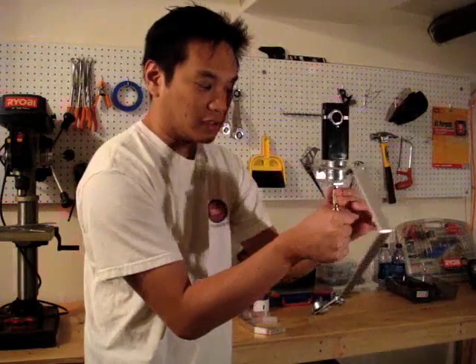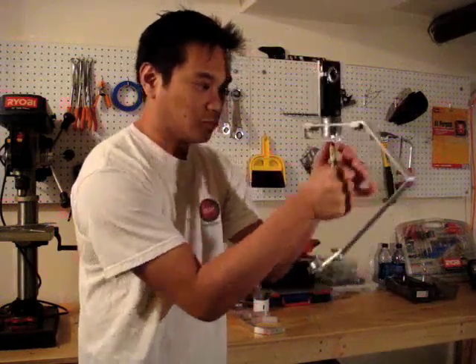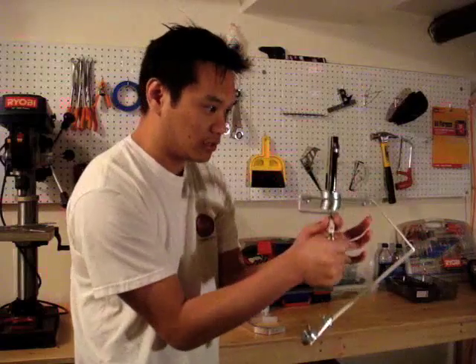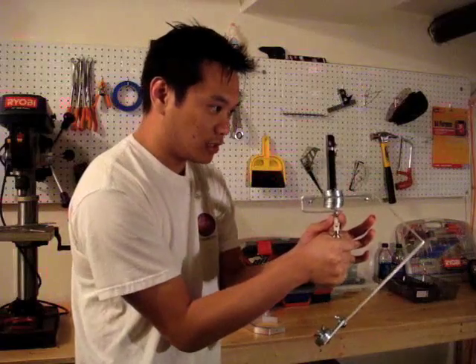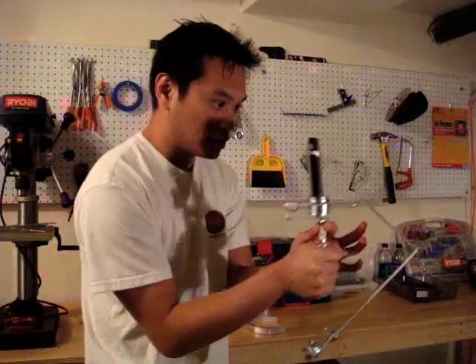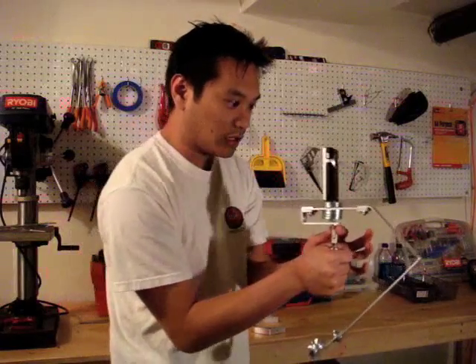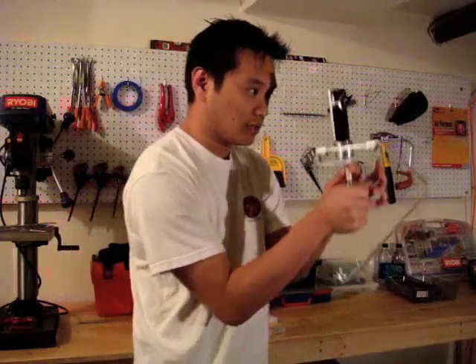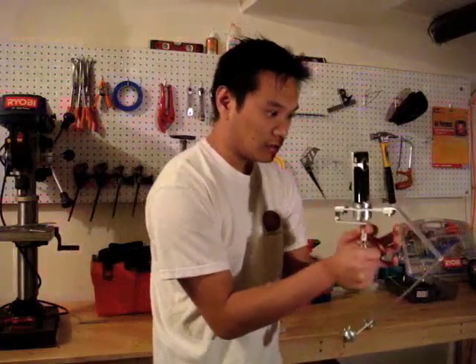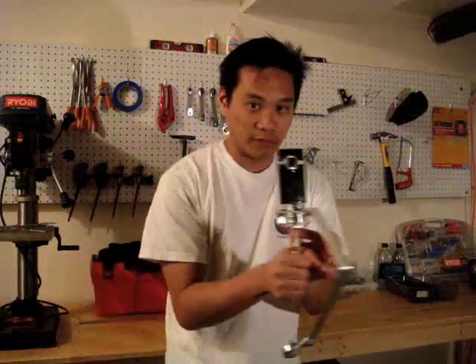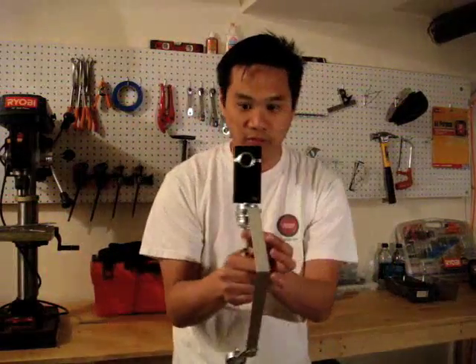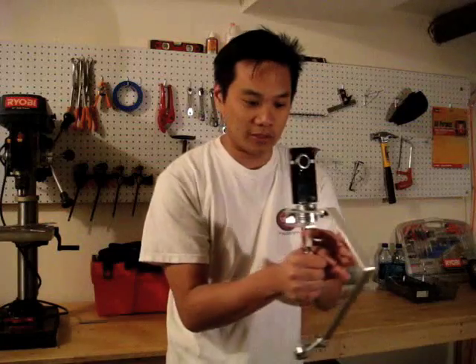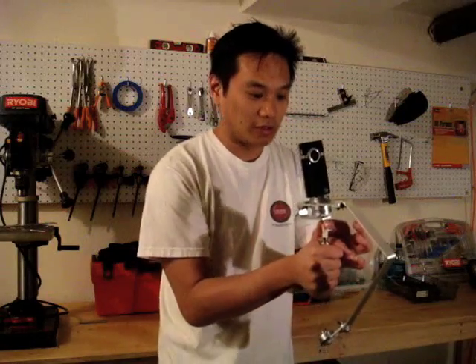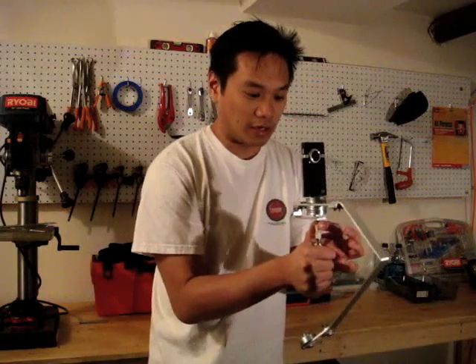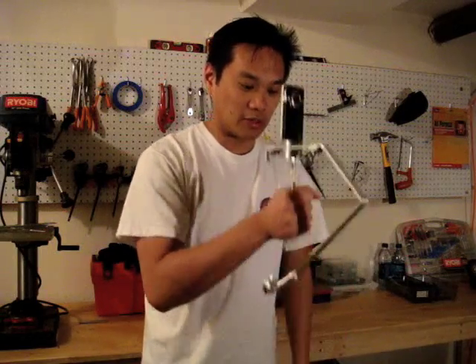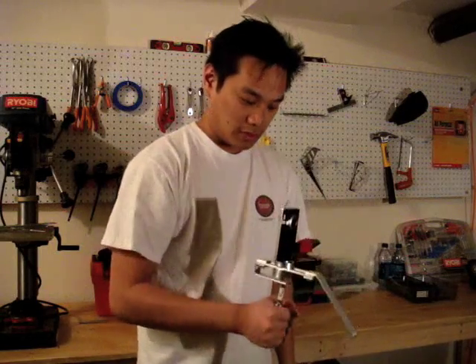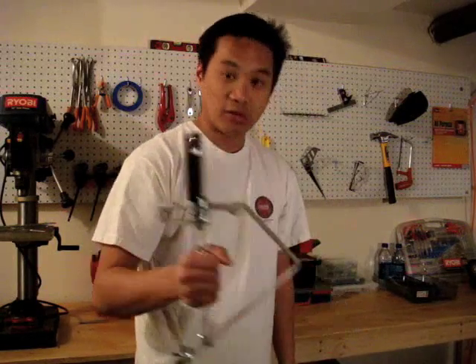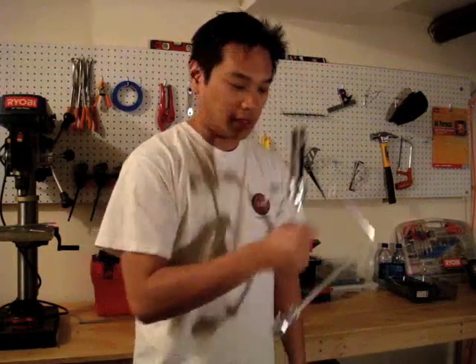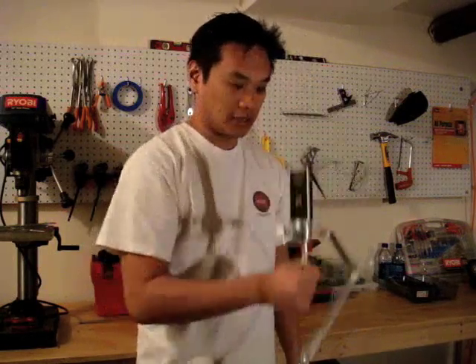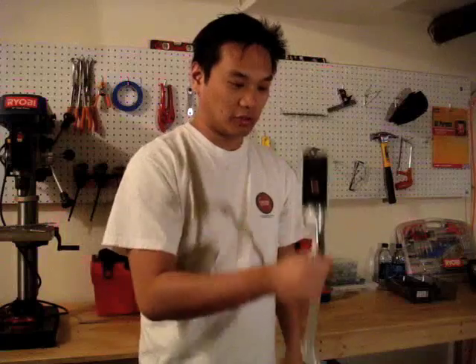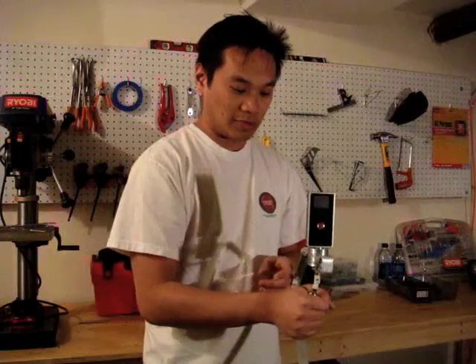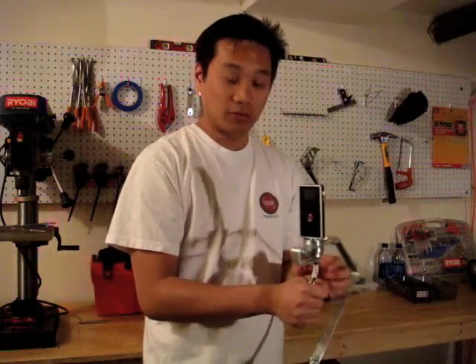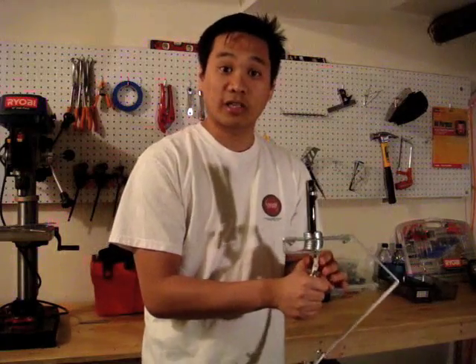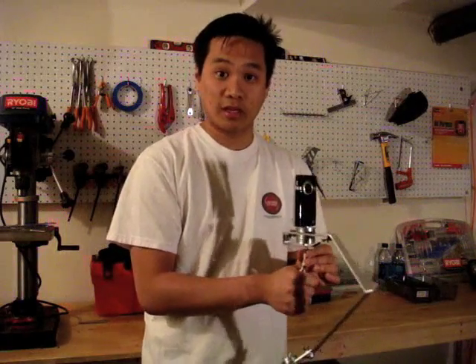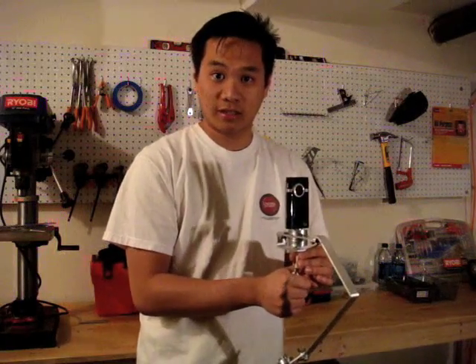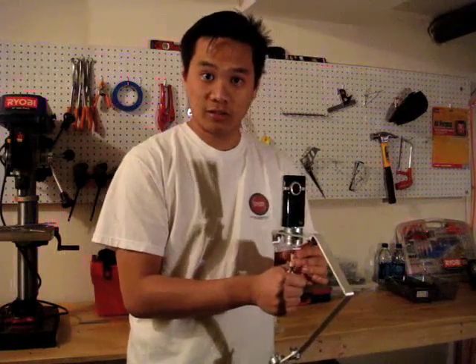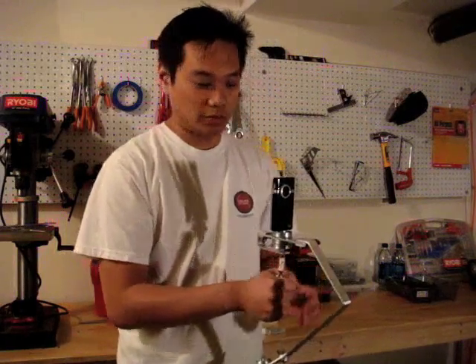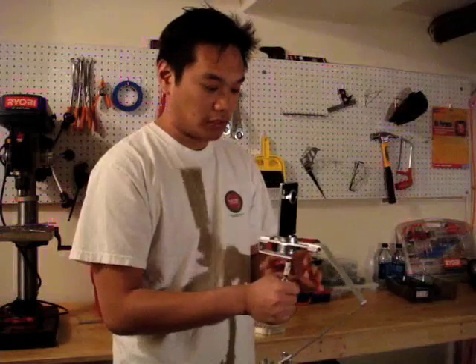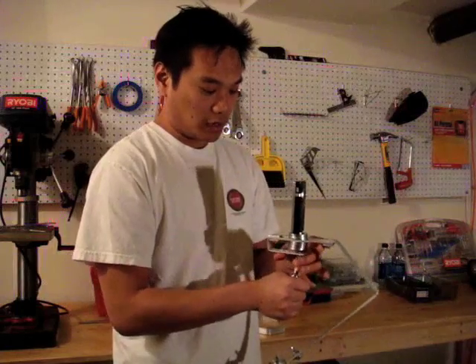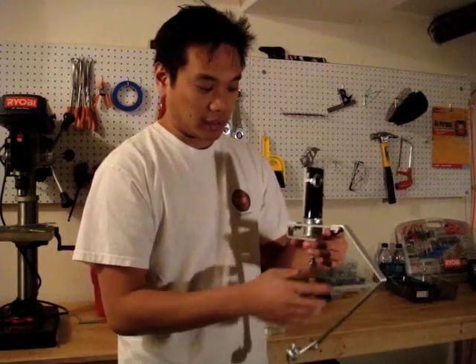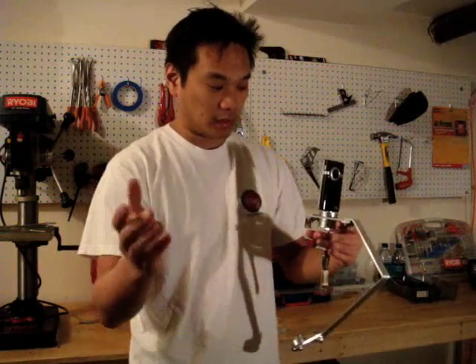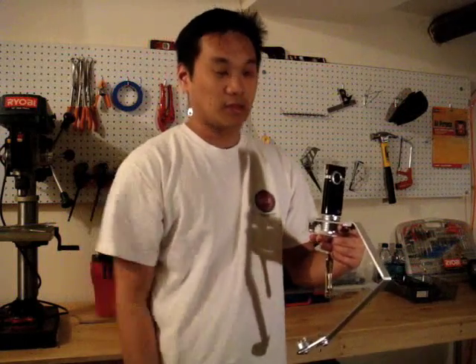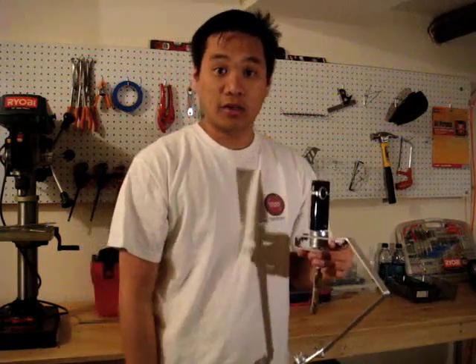When you move these two in conjunction, that's how you get your movement. It works quite well, and you can go to my website for the Google SketchUp design docs that I used if you want to build your own. Thanks for watching.